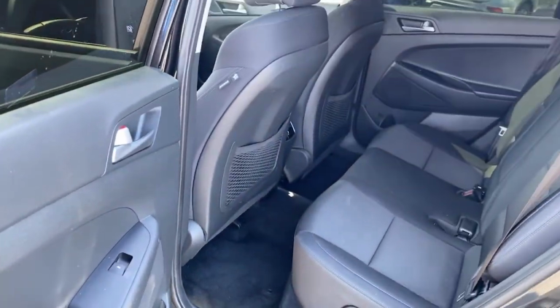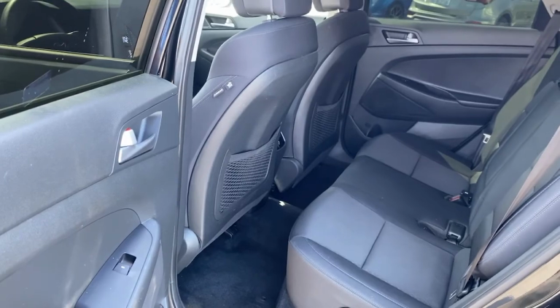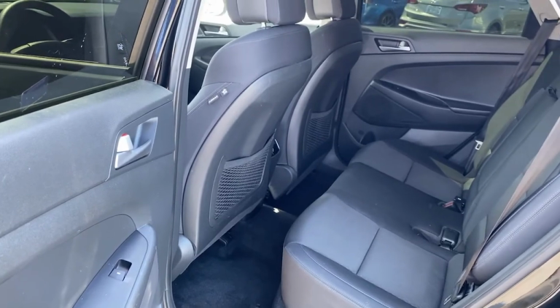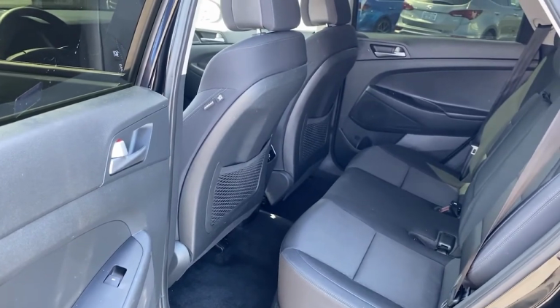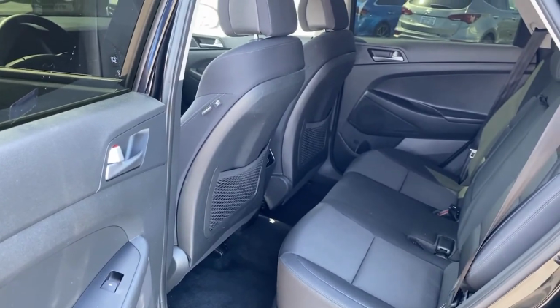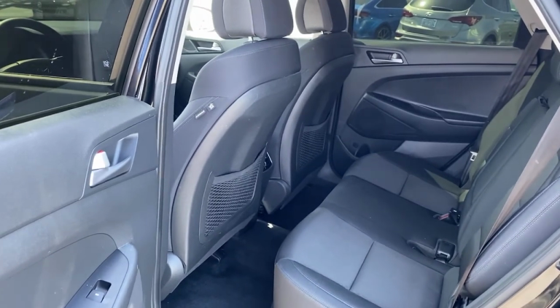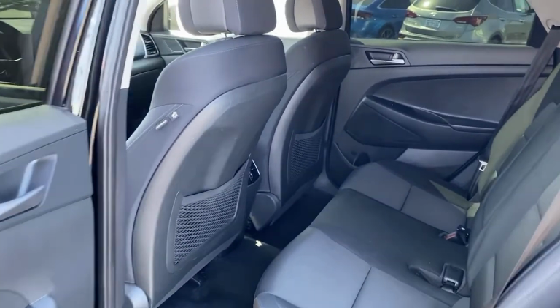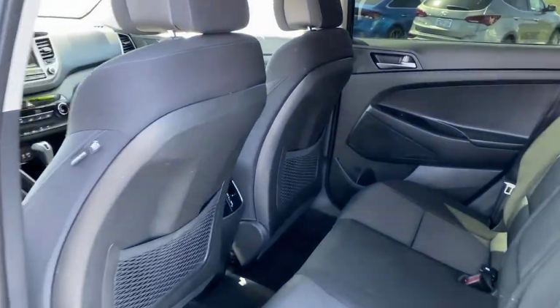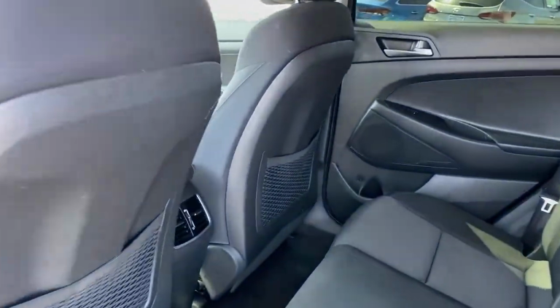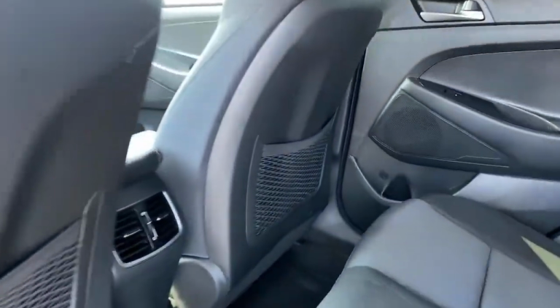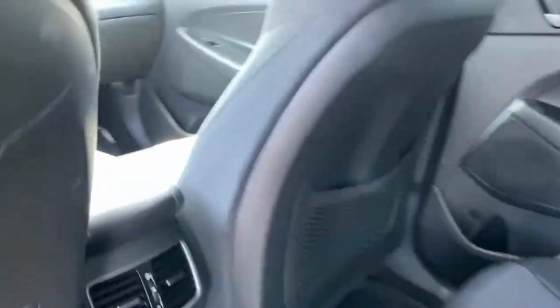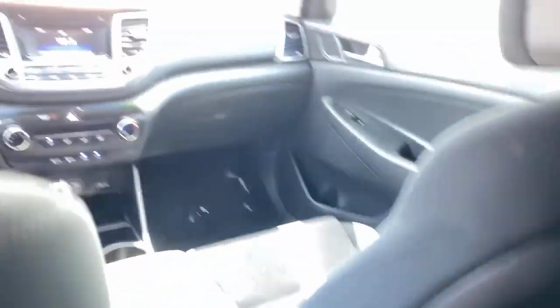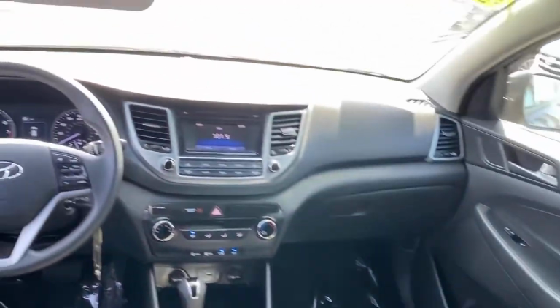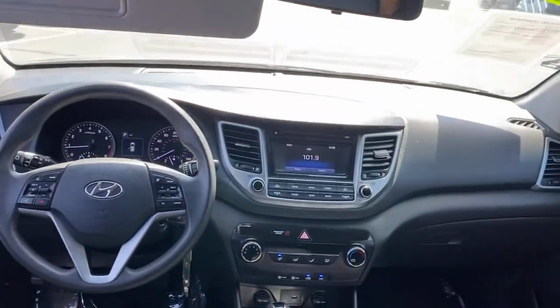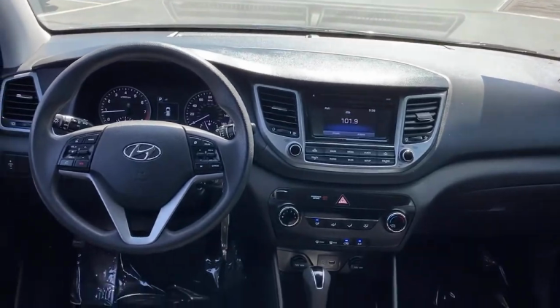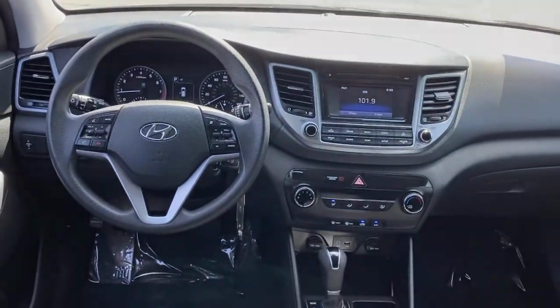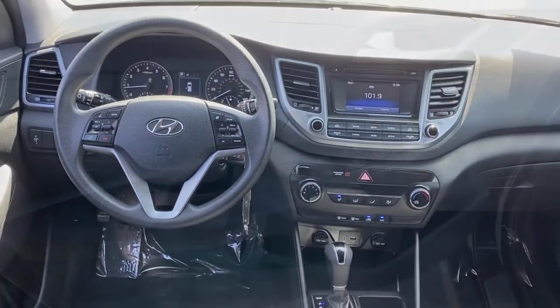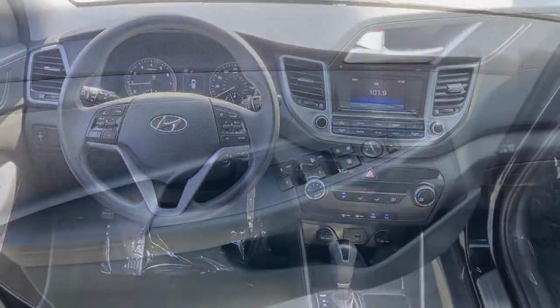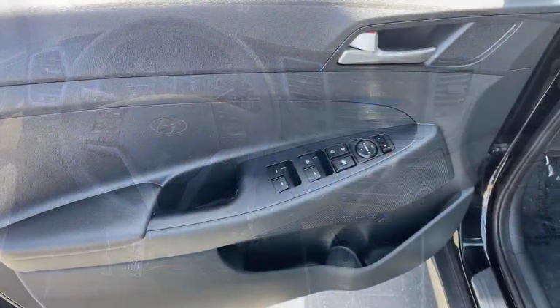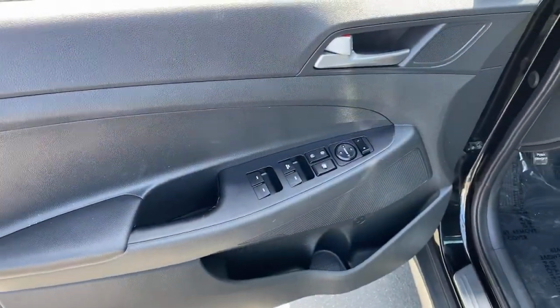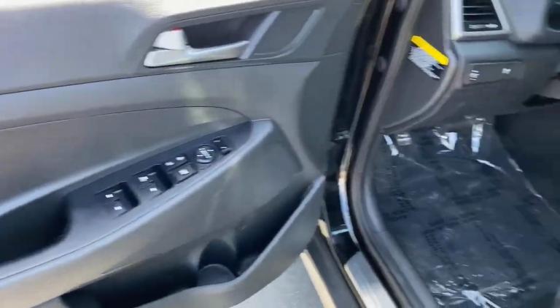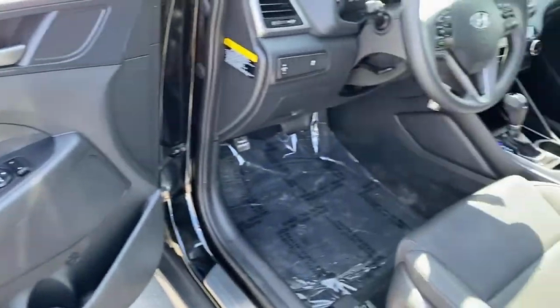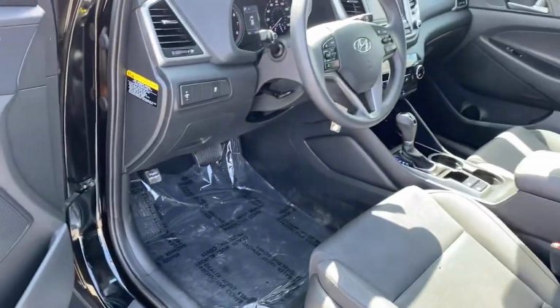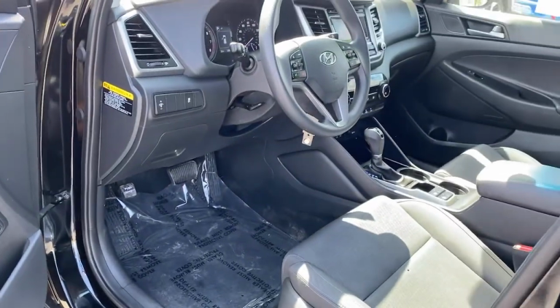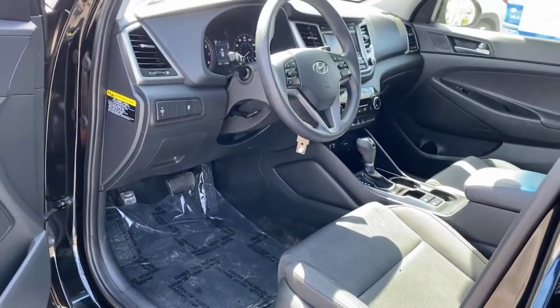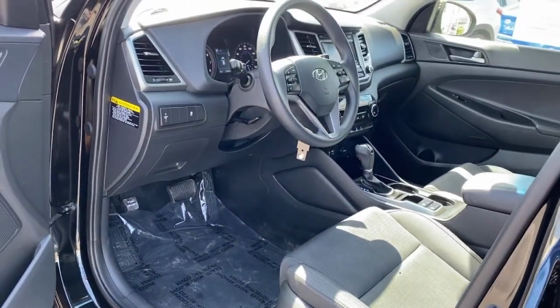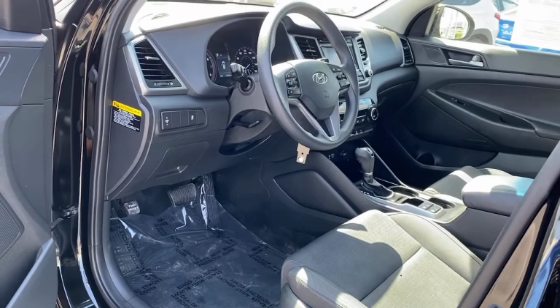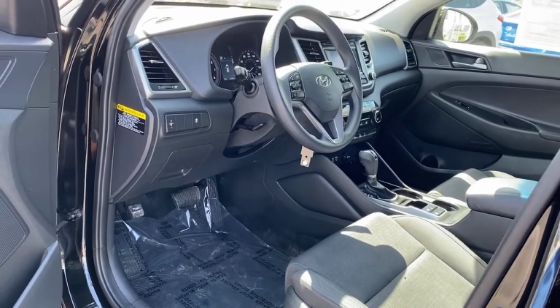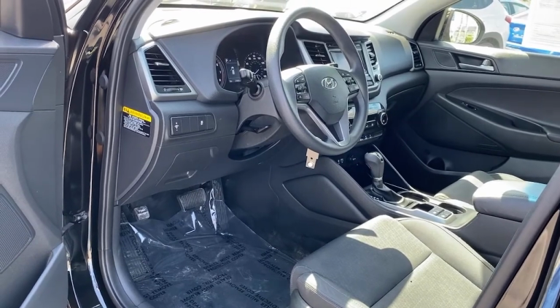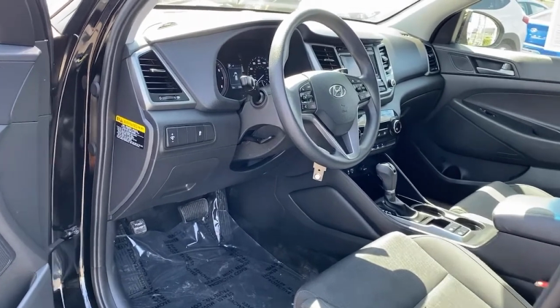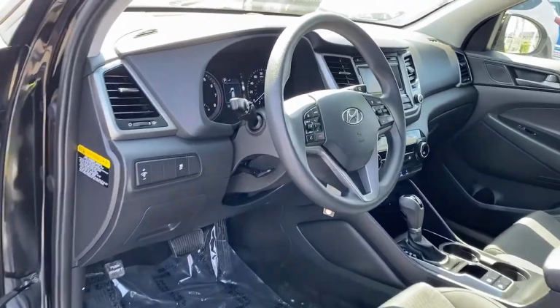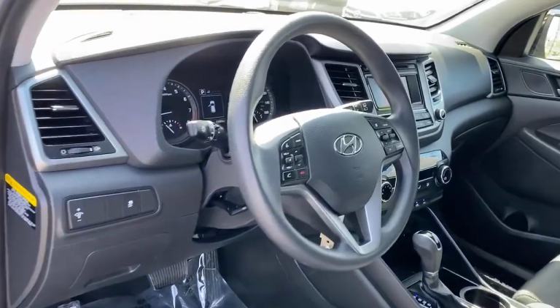Power driver seat, traction control, intermittent wipers, daytime running lights, trip computer, CD player, cruise control, bucket seats, power windows, front wheel drive.